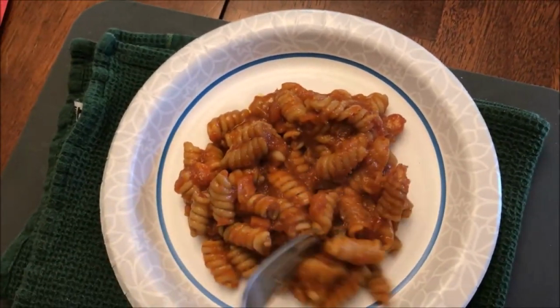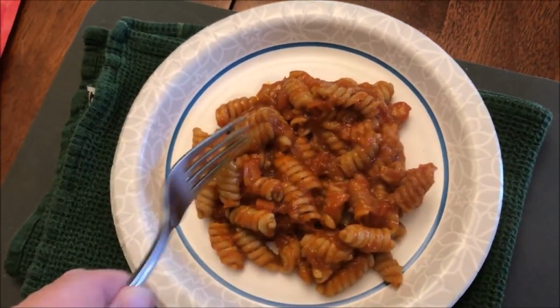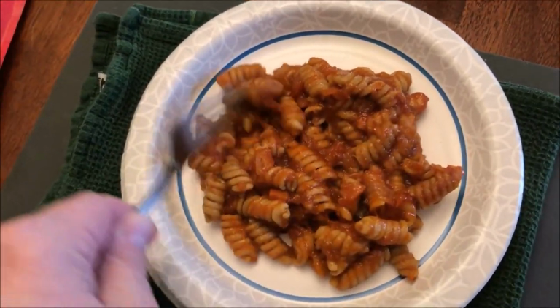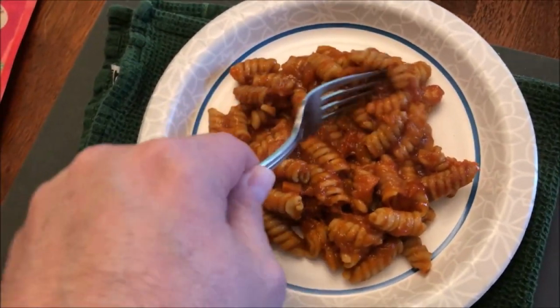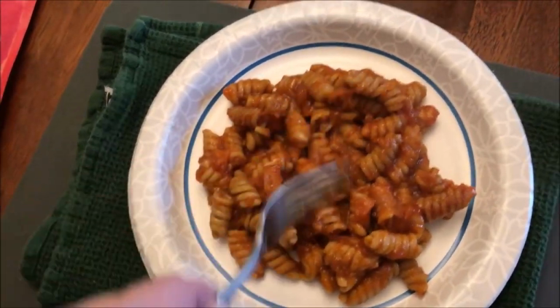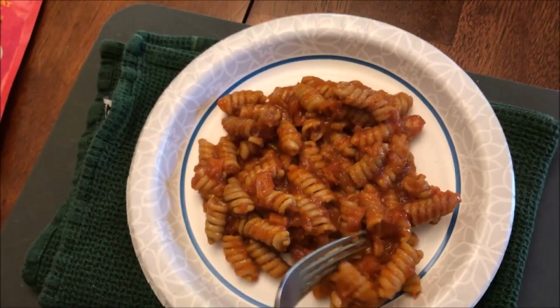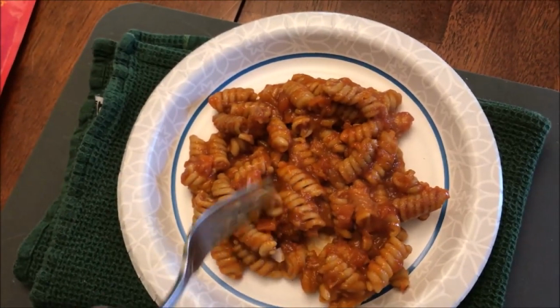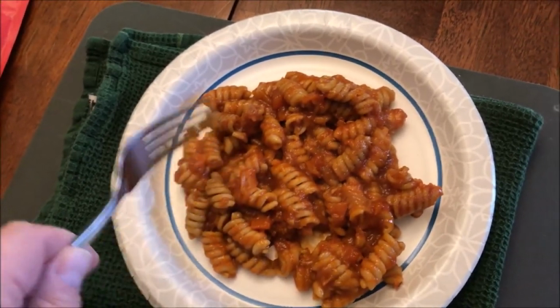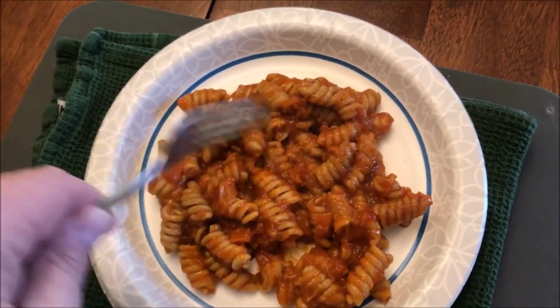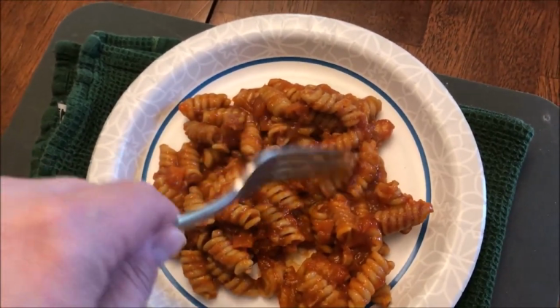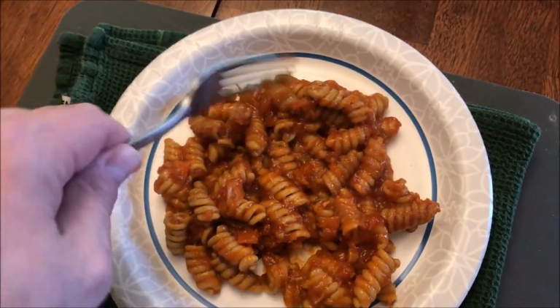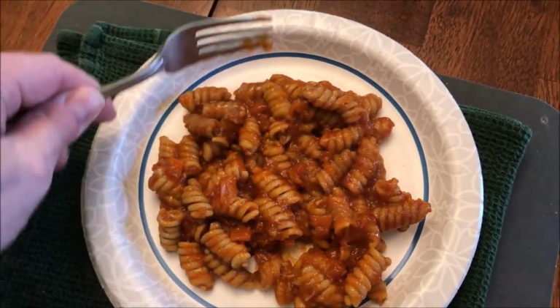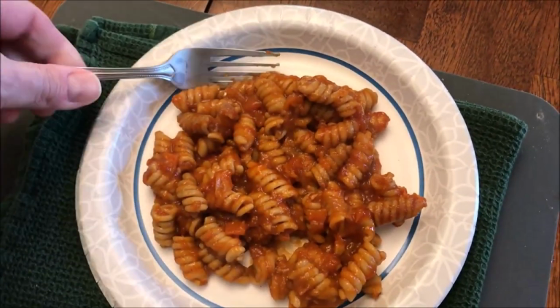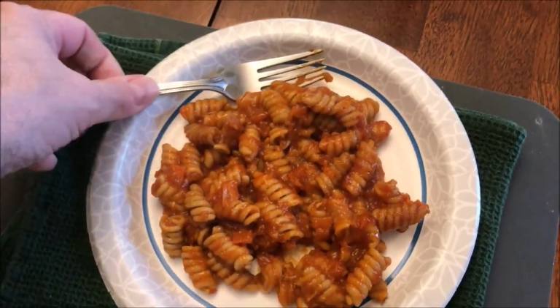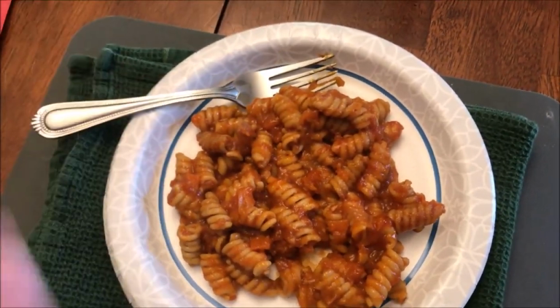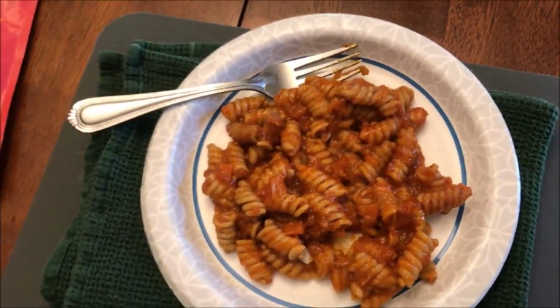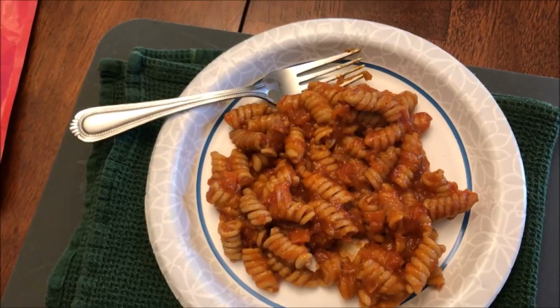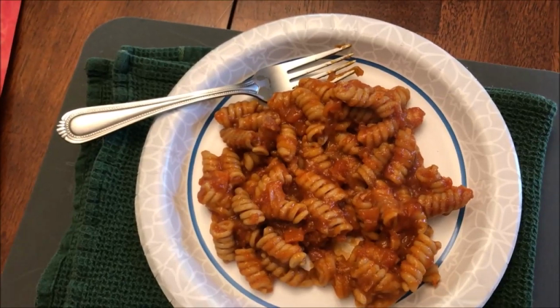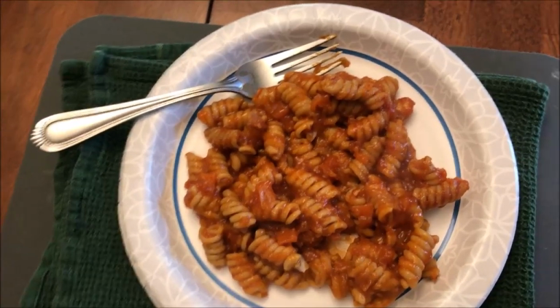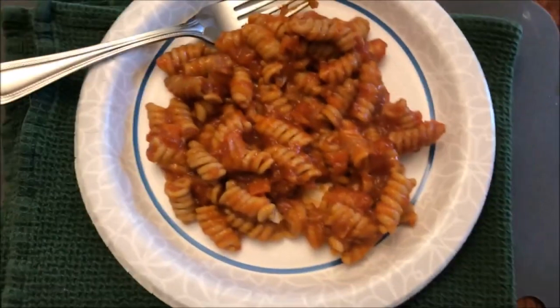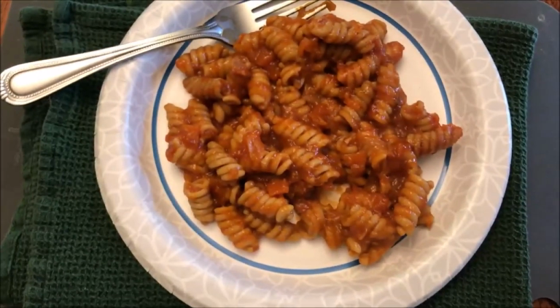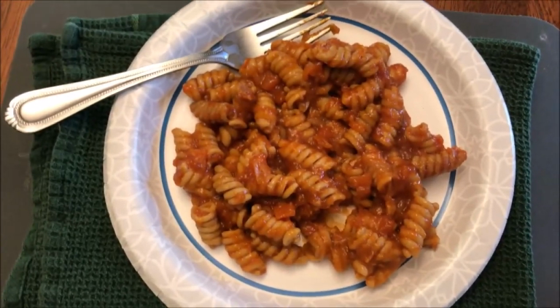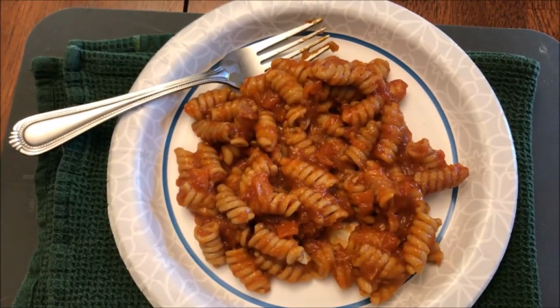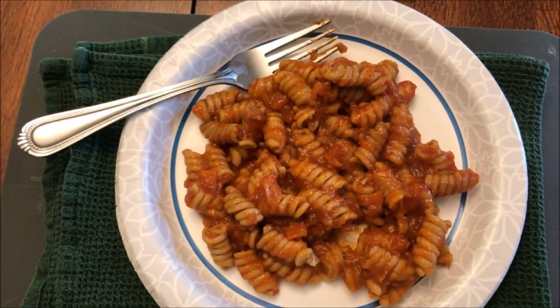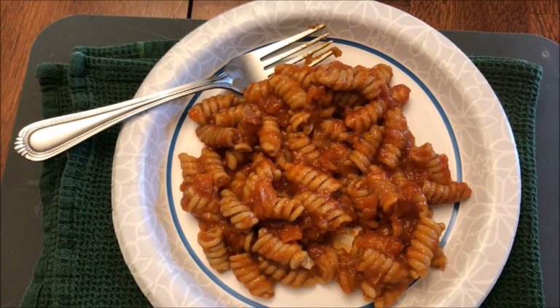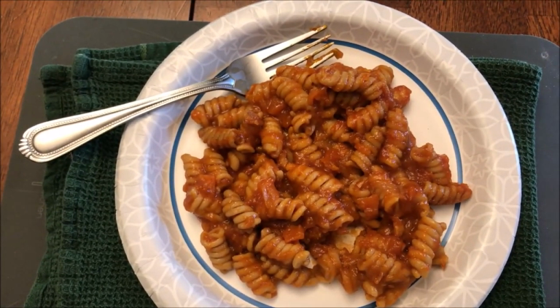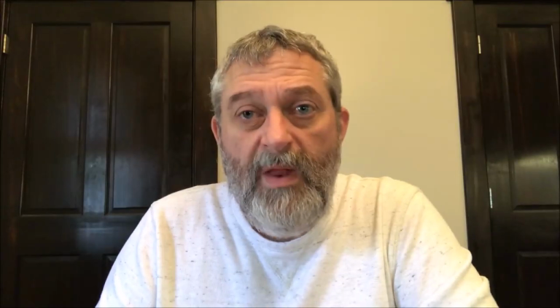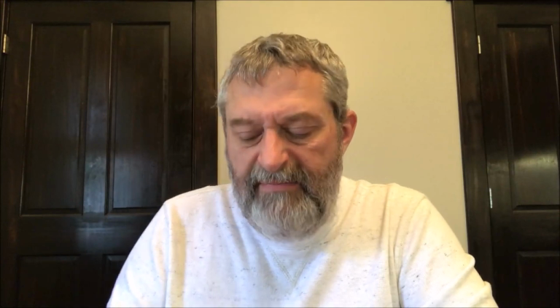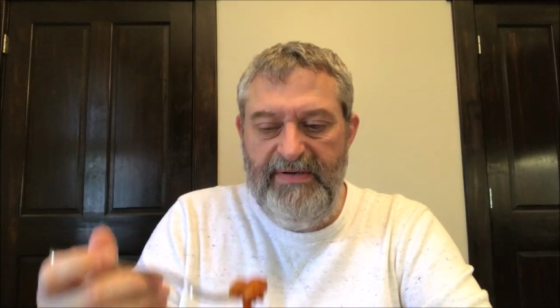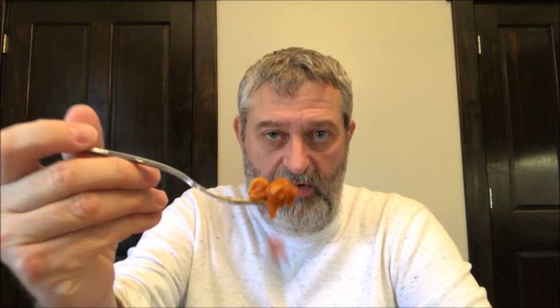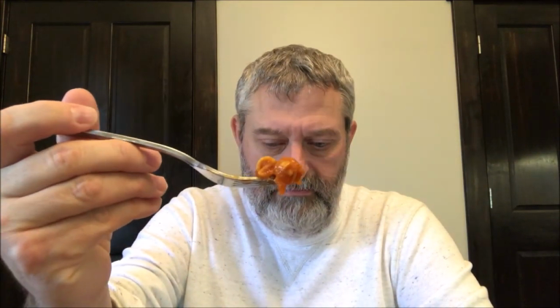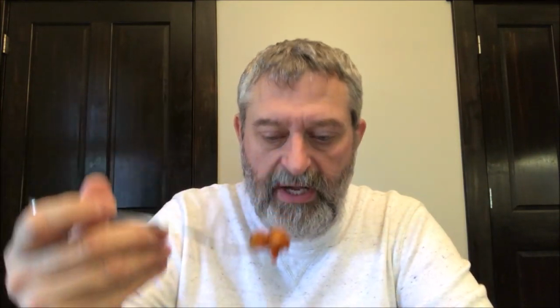It smells okay — it's not like the best smelling tomato pasta meal I've ever had, but it smells okay. I'm going to let this cool off for just a minute, not very long, because the pasta sauce cools off pretty quick. I'll be right back.